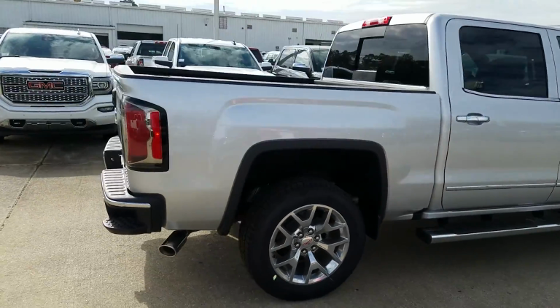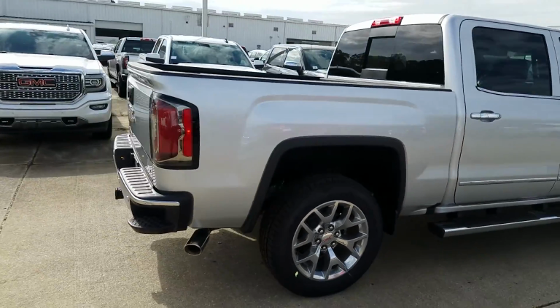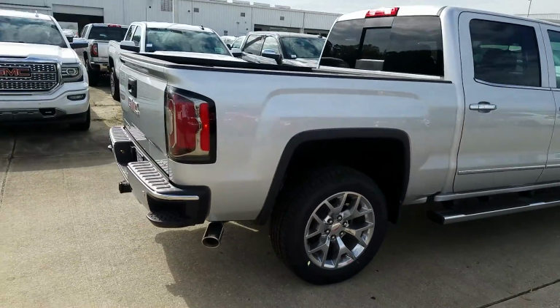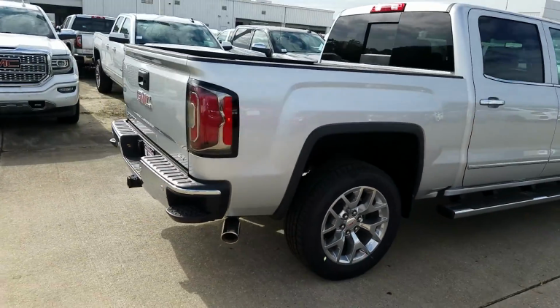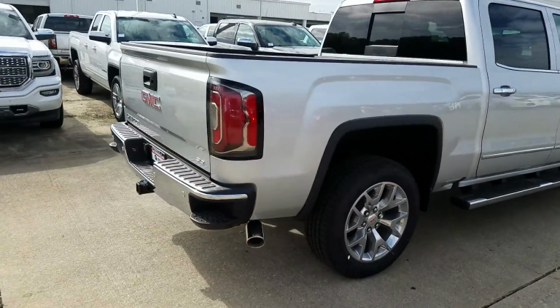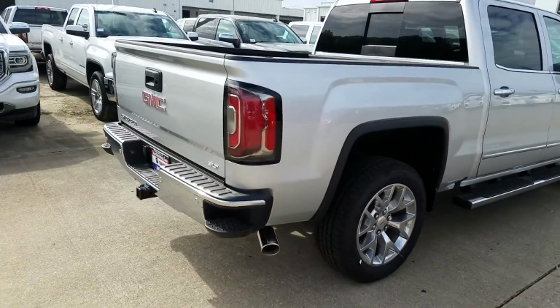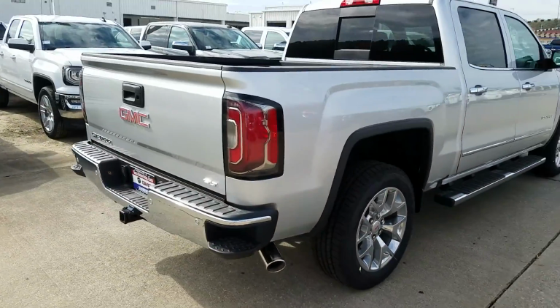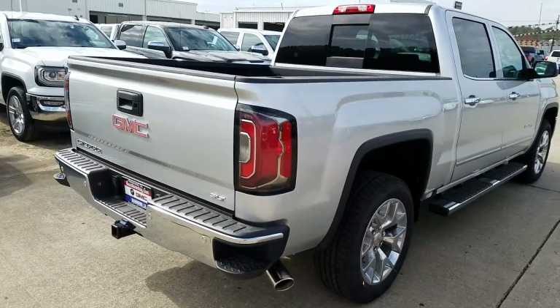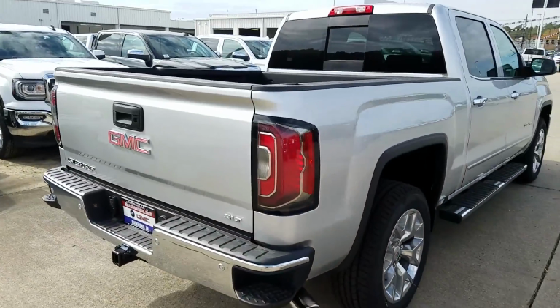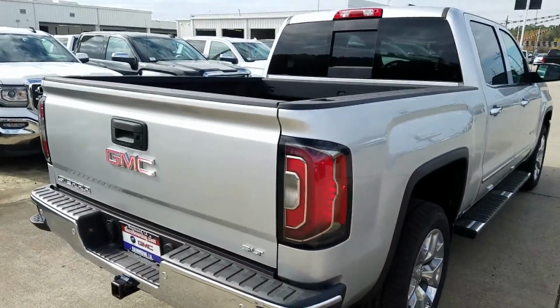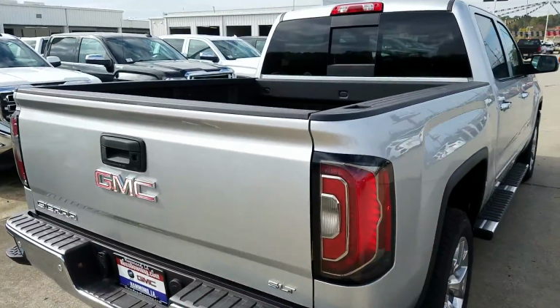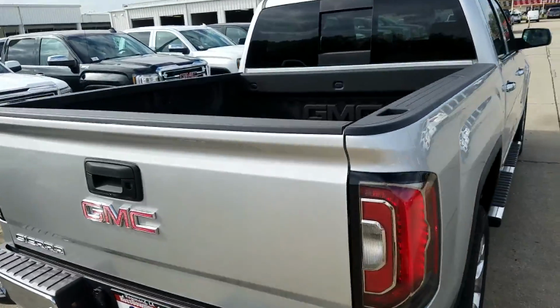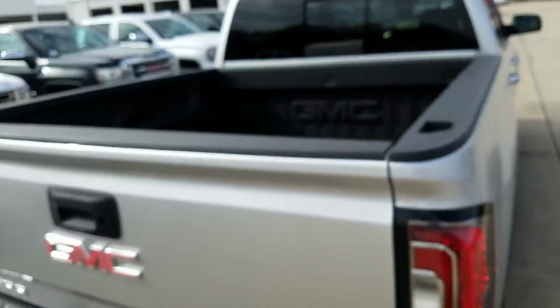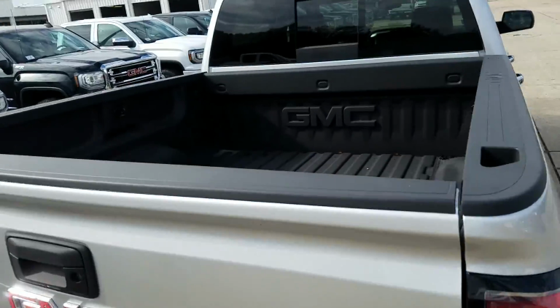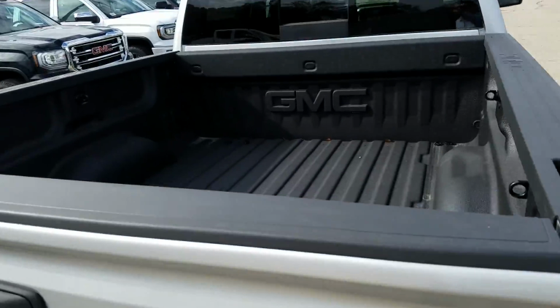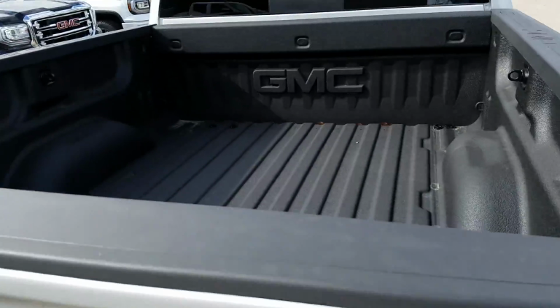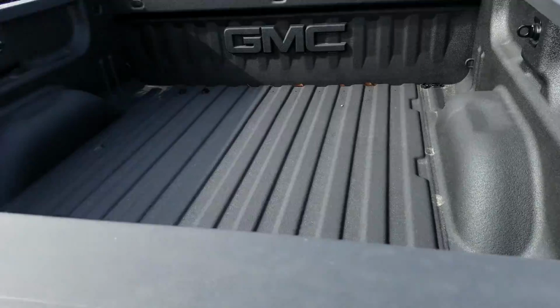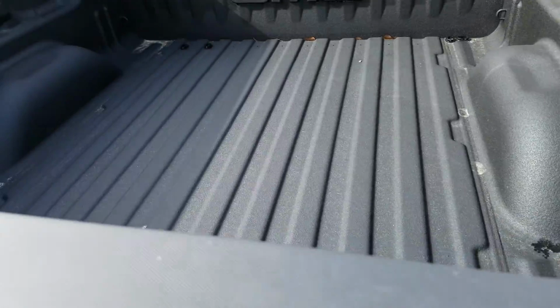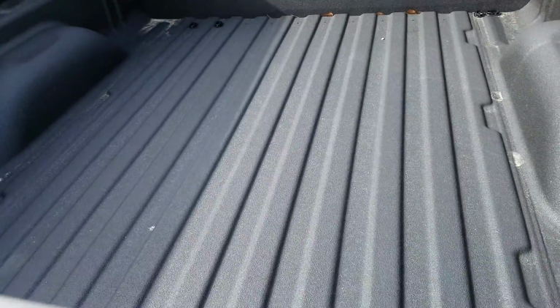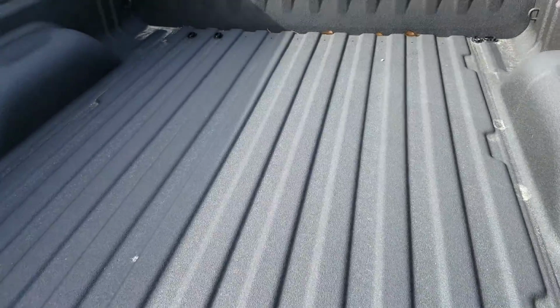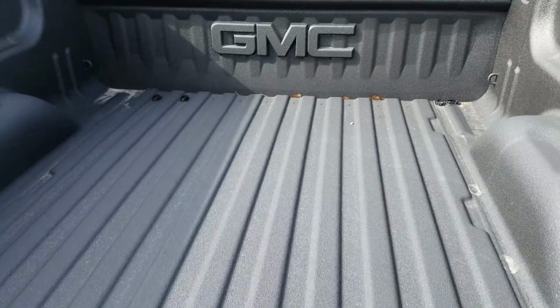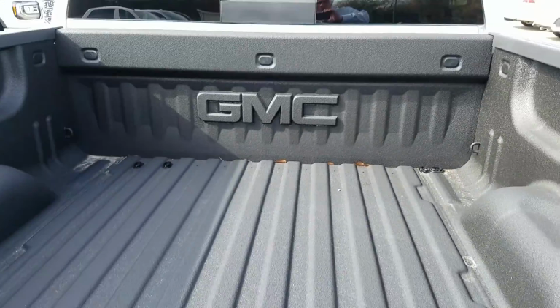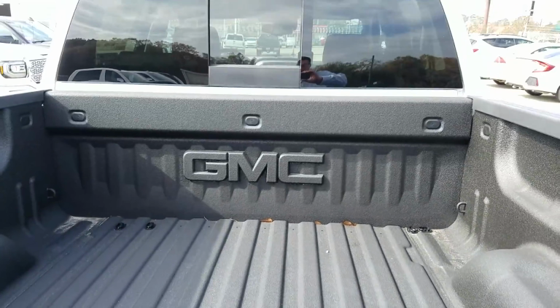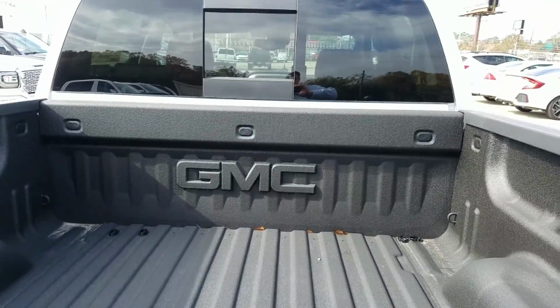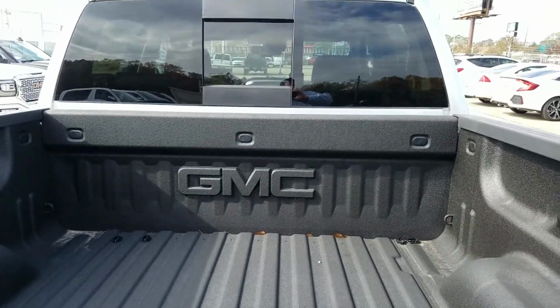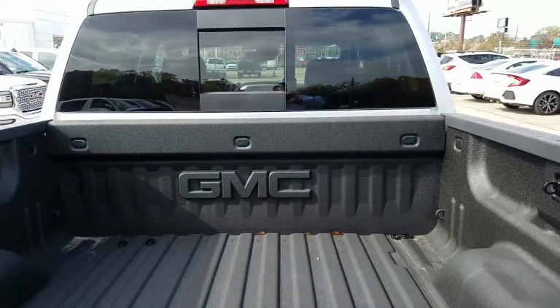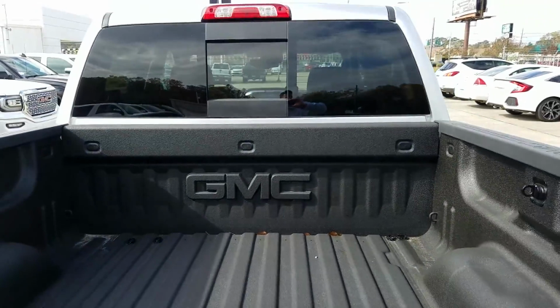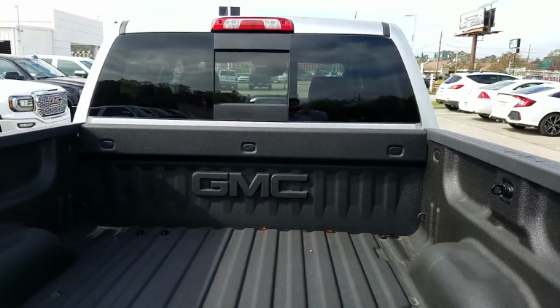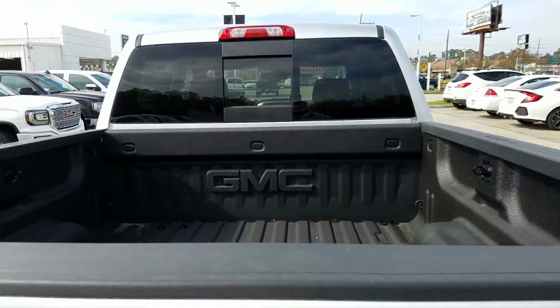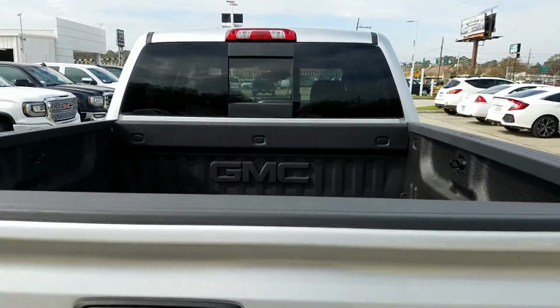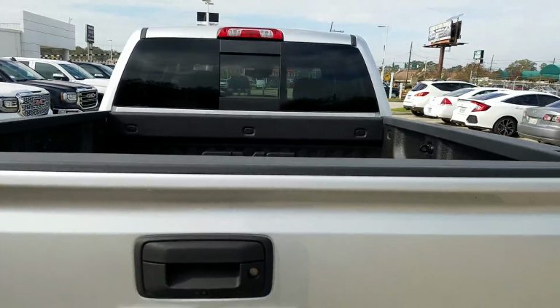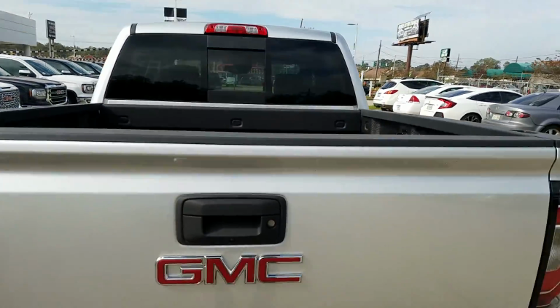Premium Plus — of course, one of the big advantages of the Premium Plus is the spray-in bed liner done at the factory. Sliding rear window.